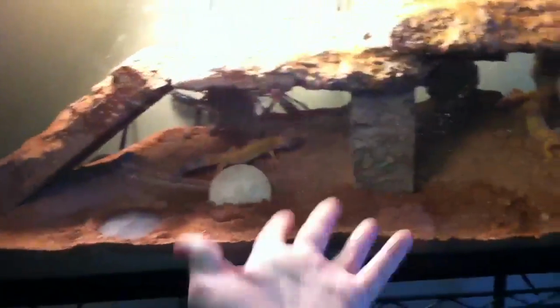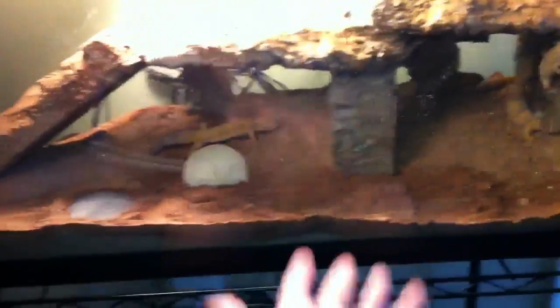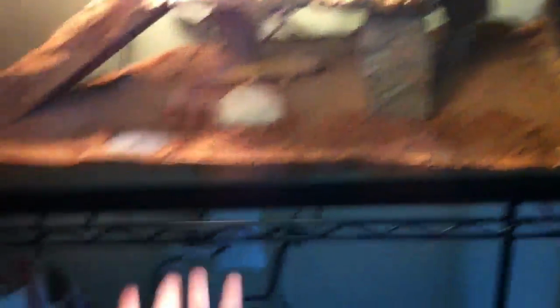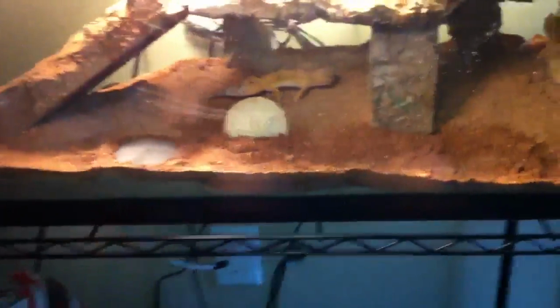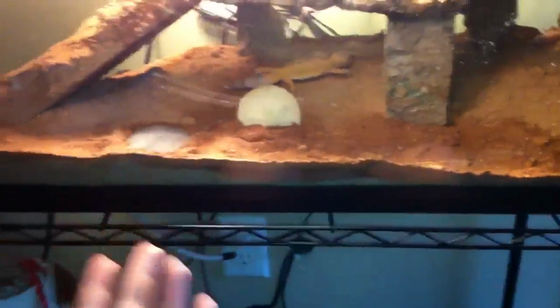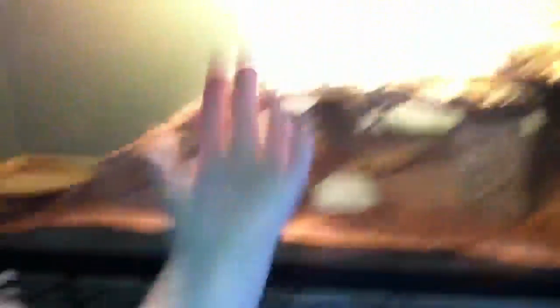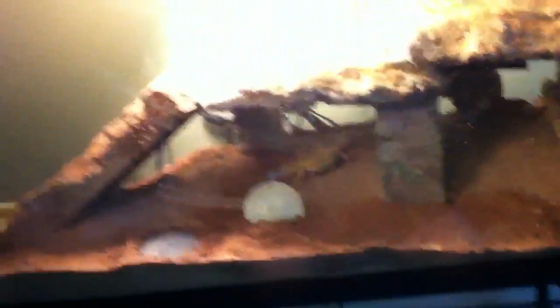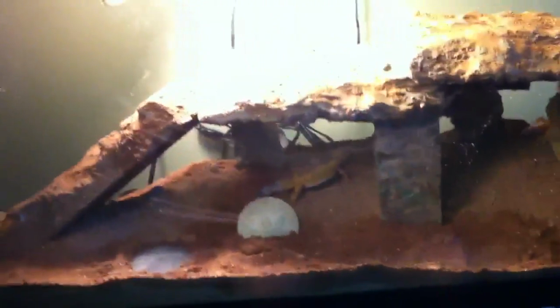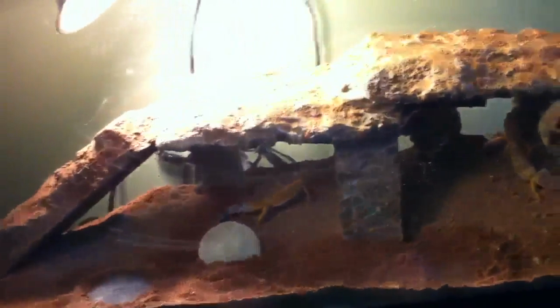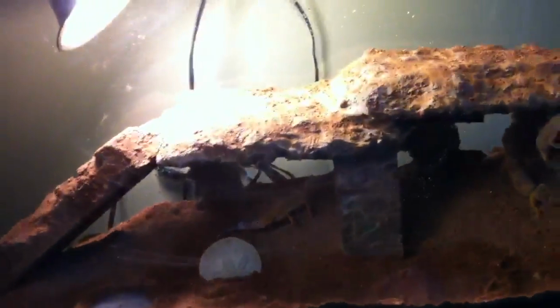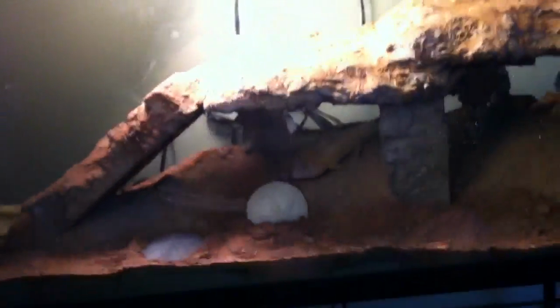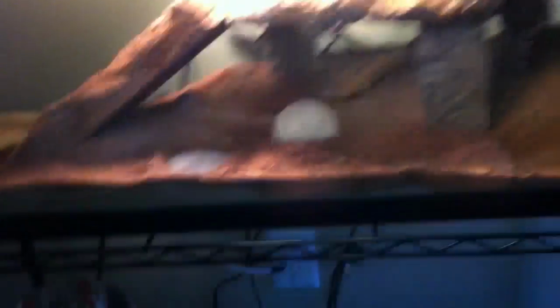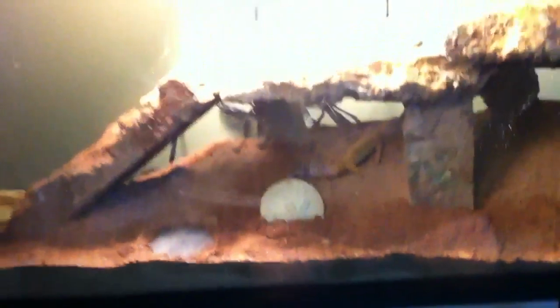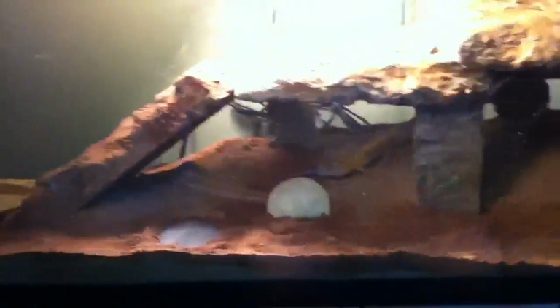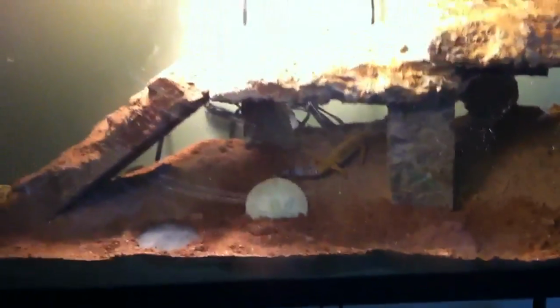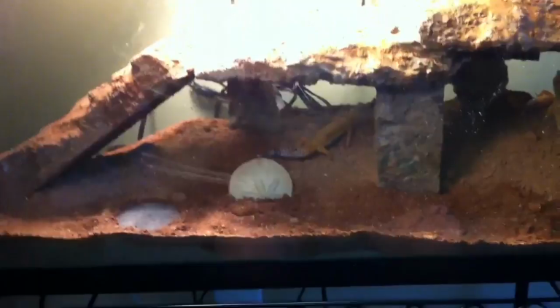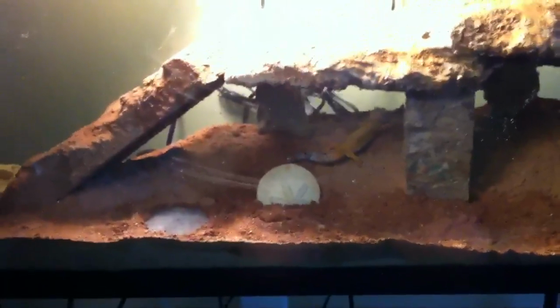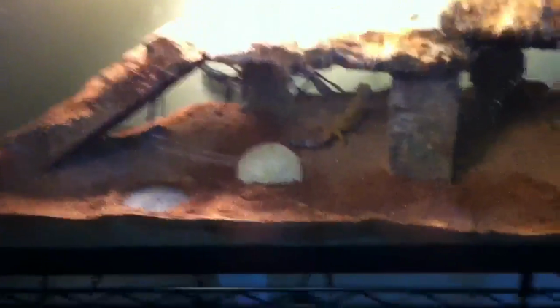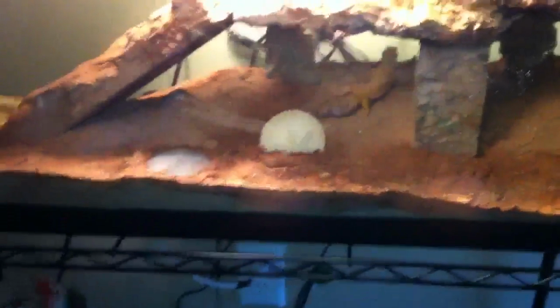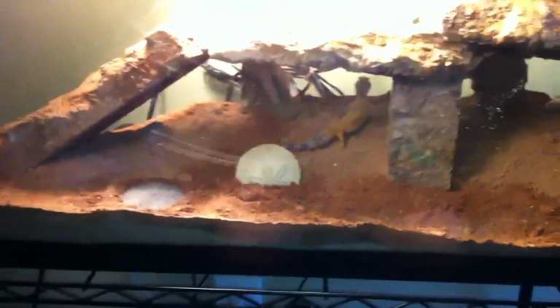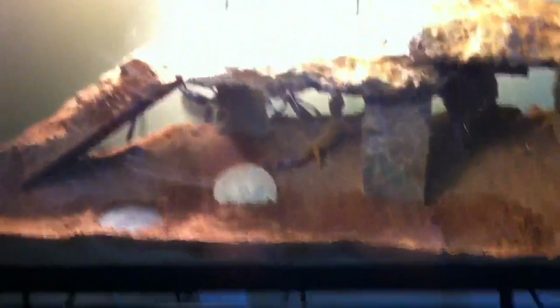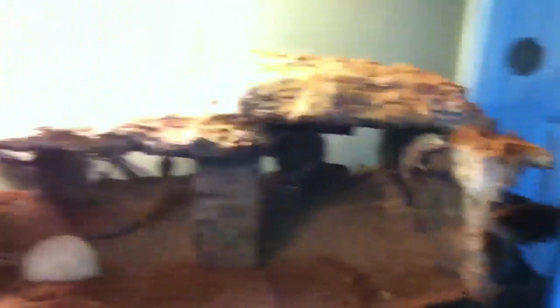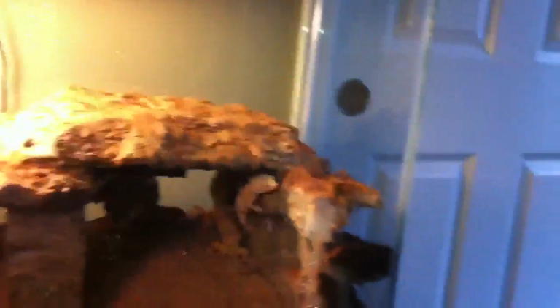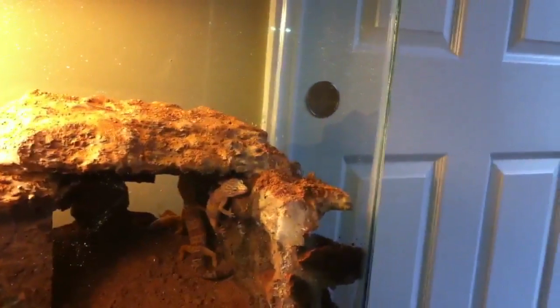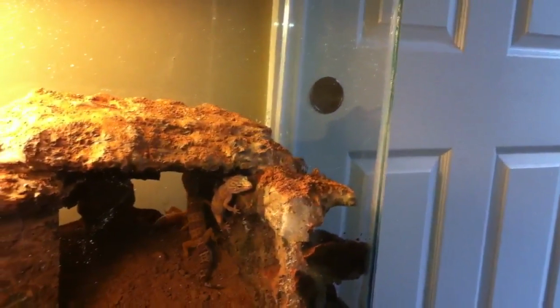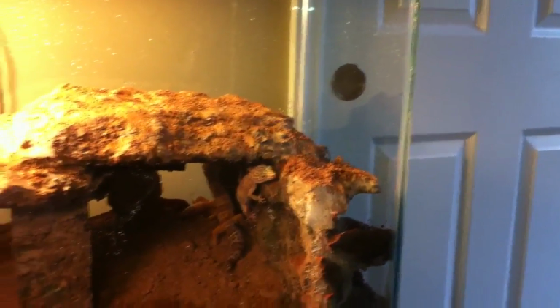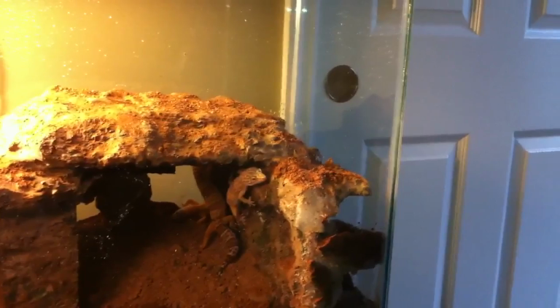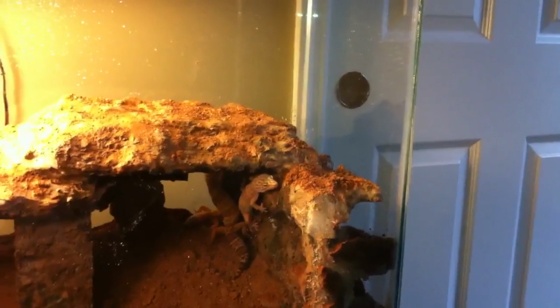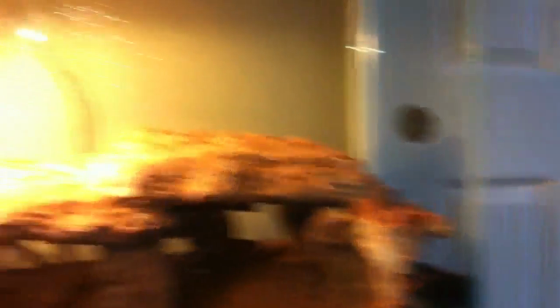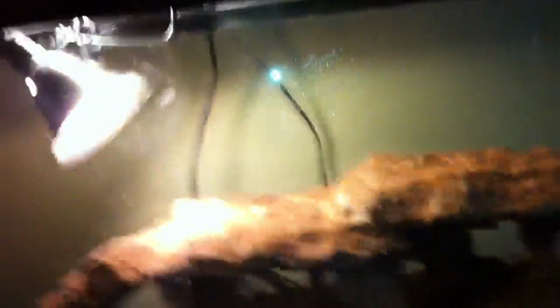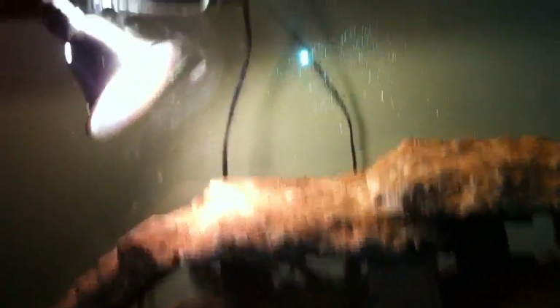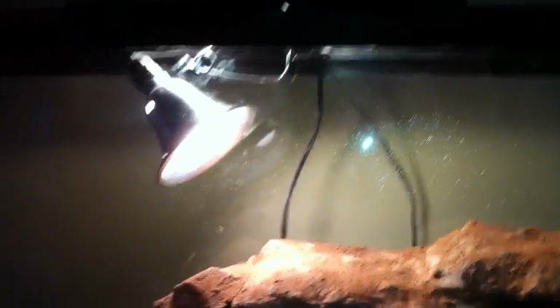Heat lights dry out the aquarium really, really fast and the geckos get dehydrated, which is not good. I do have one heat light because they seem to like it, but I generally recommend against relying on them.